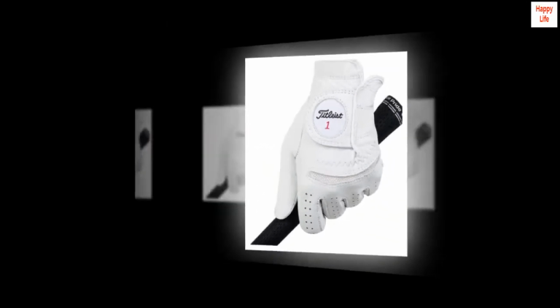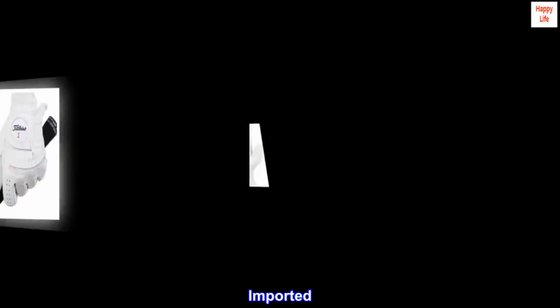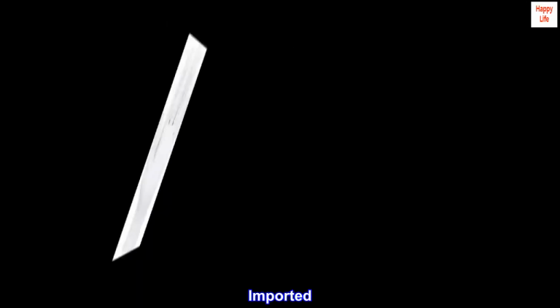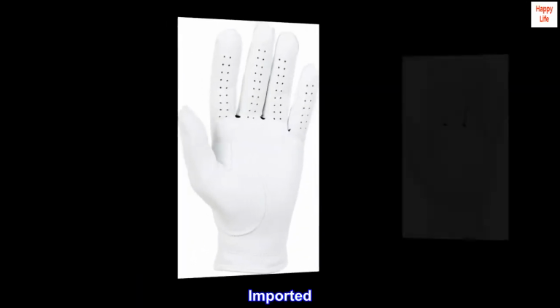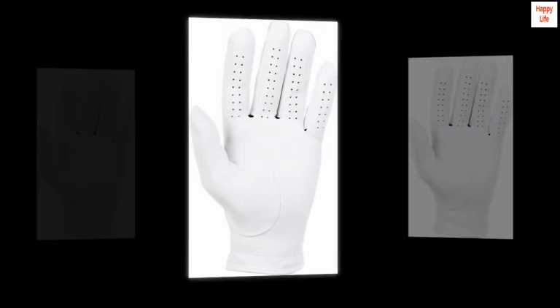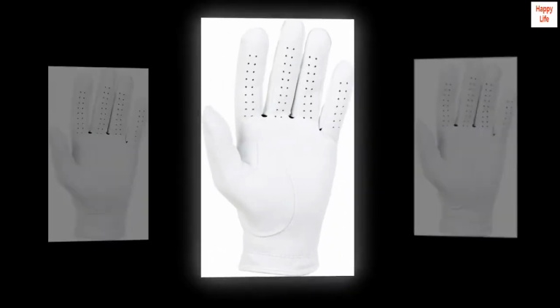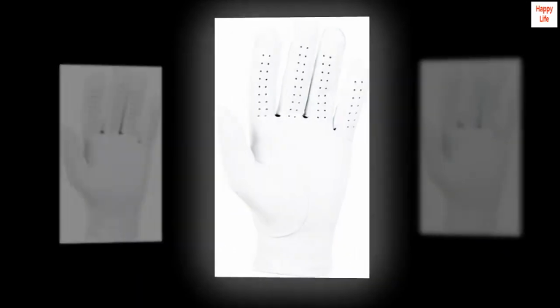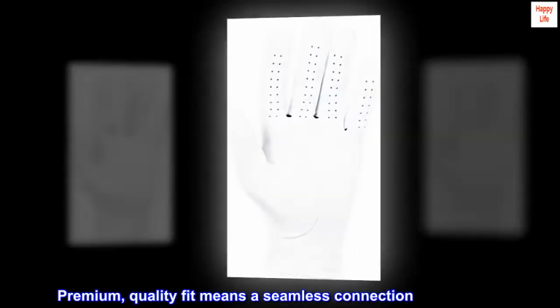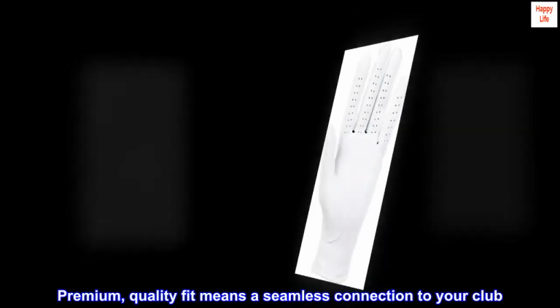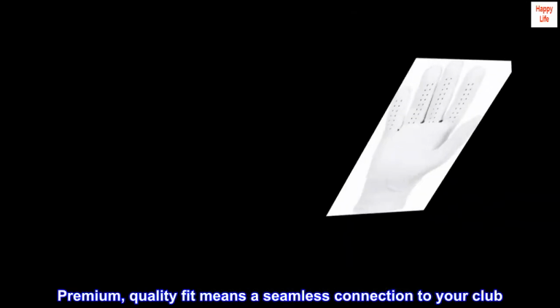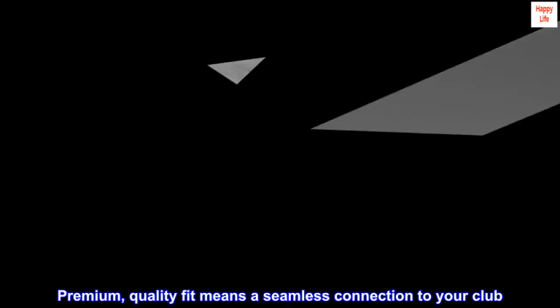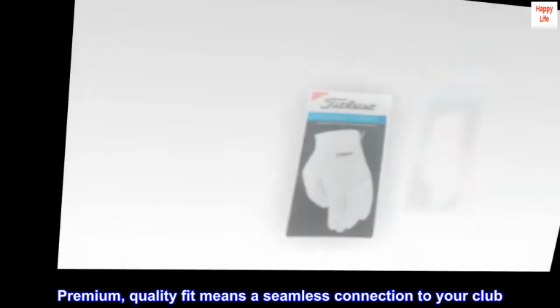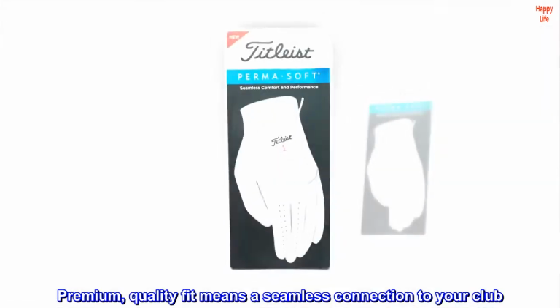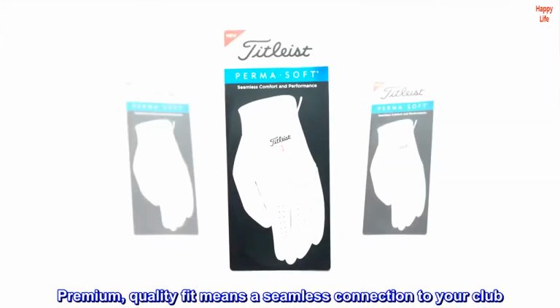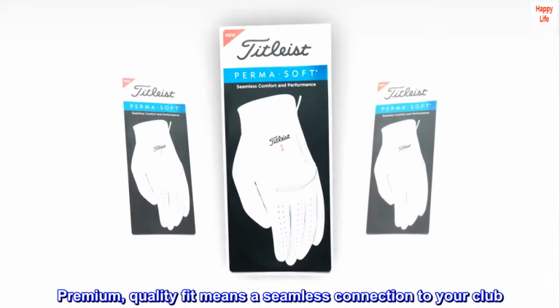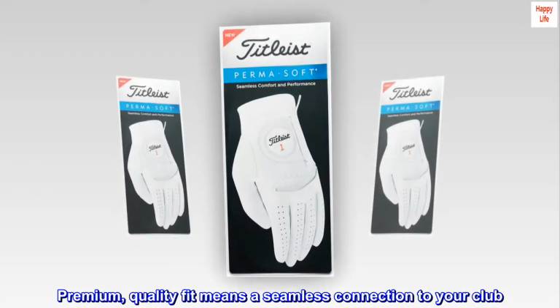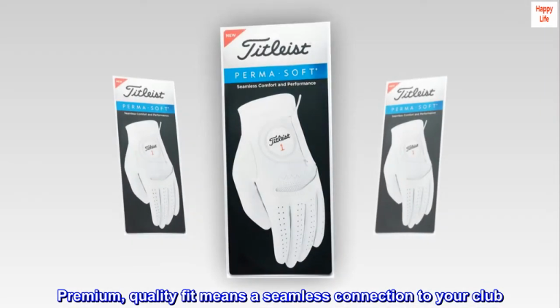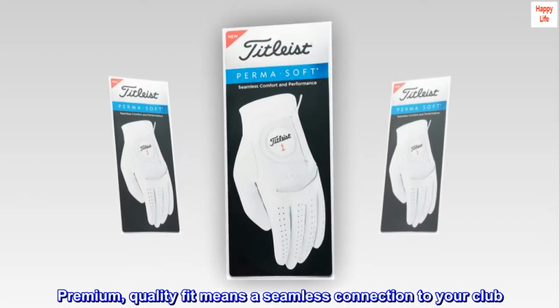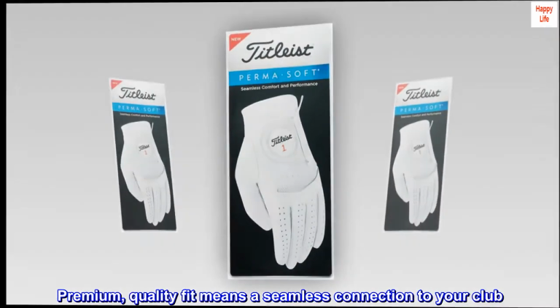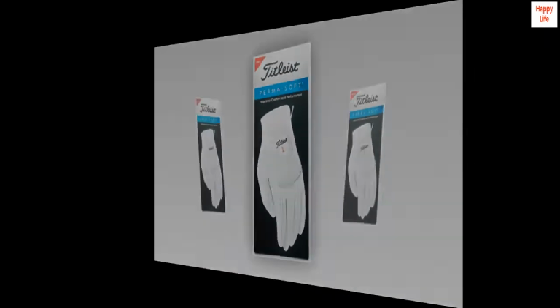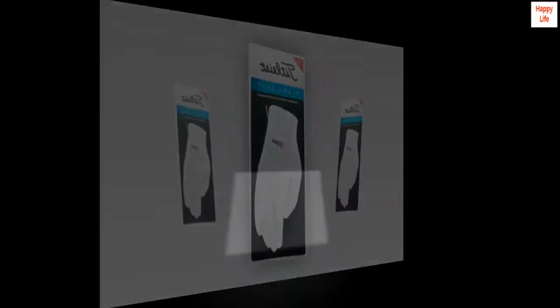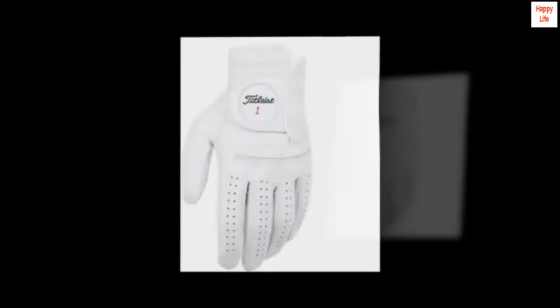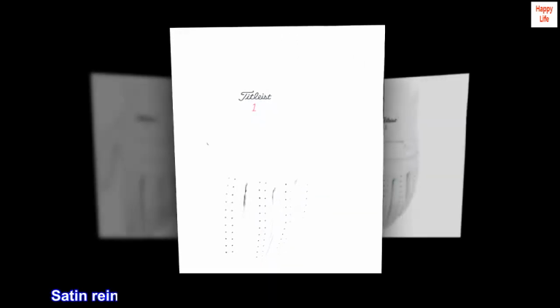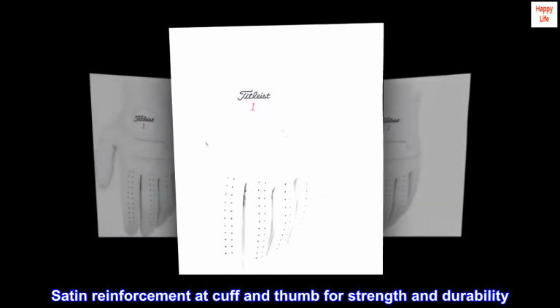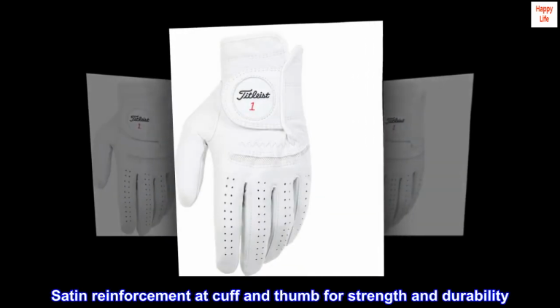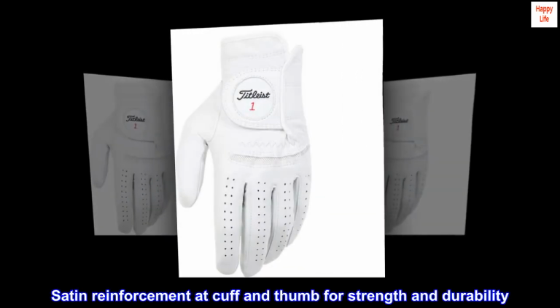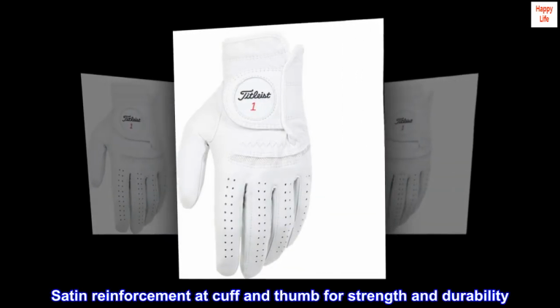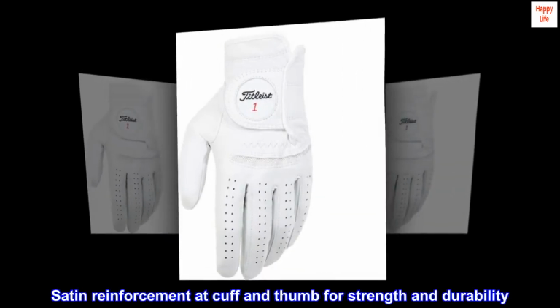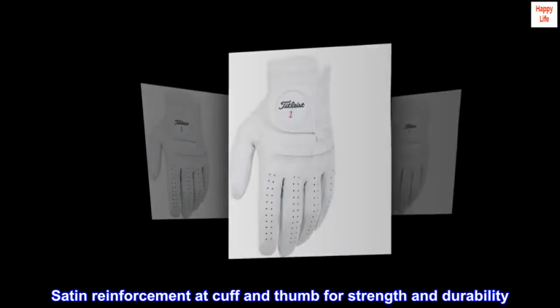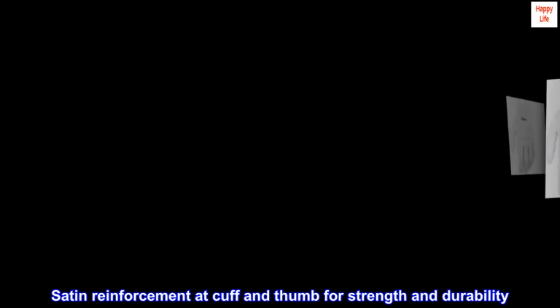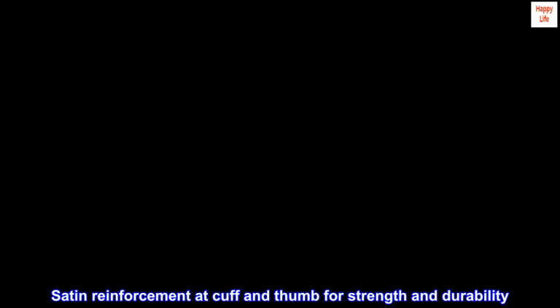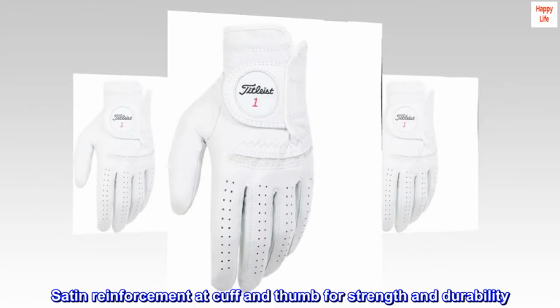Imported. Premium quality fit means a seamless connection to your club. Satin reinforcement at cuff and thumb for strength and durability.